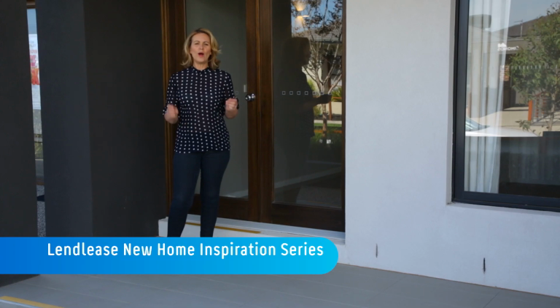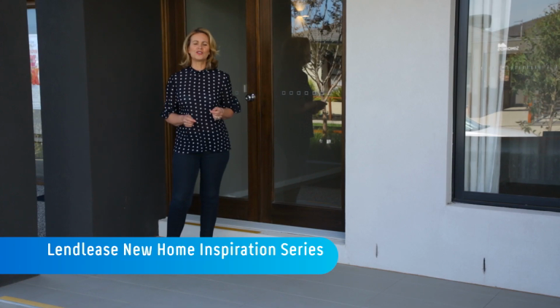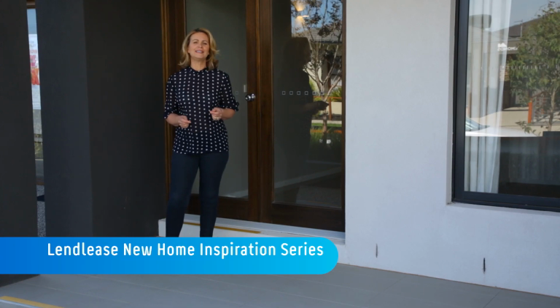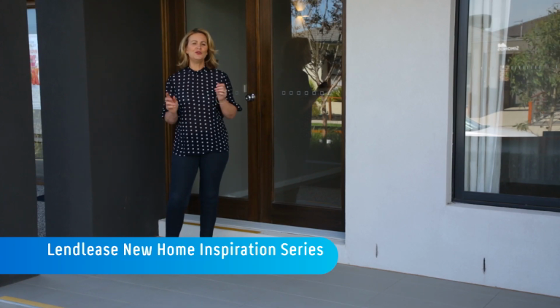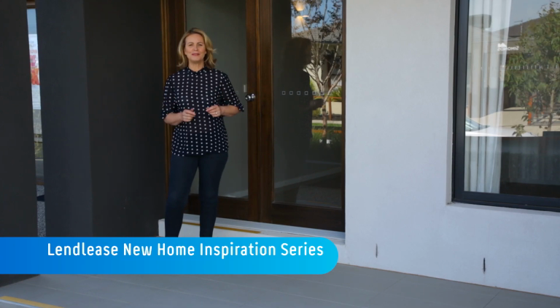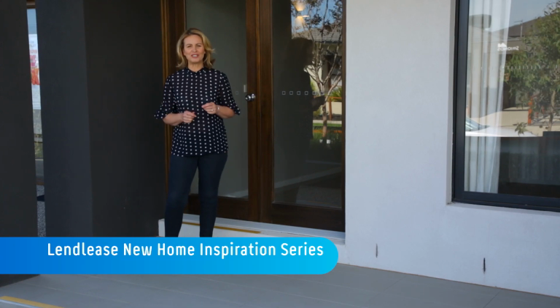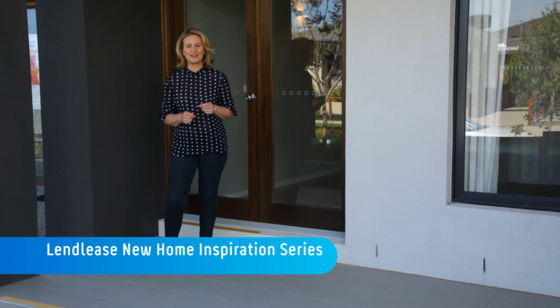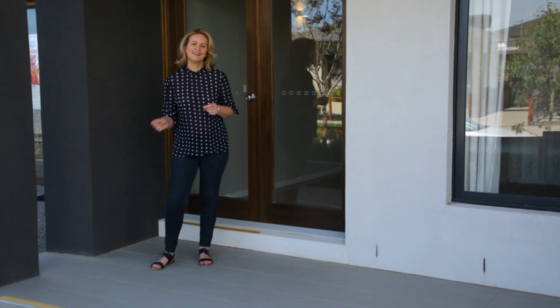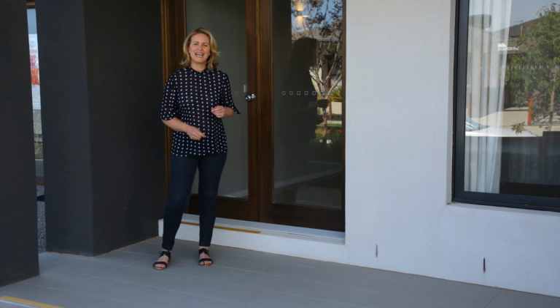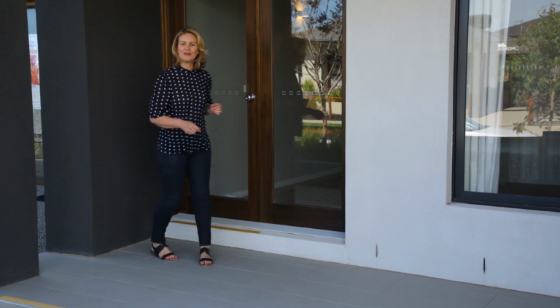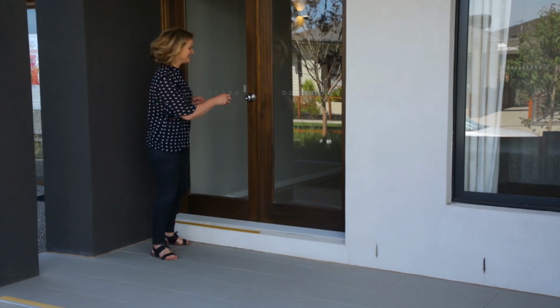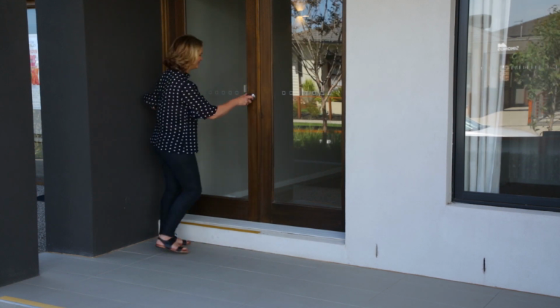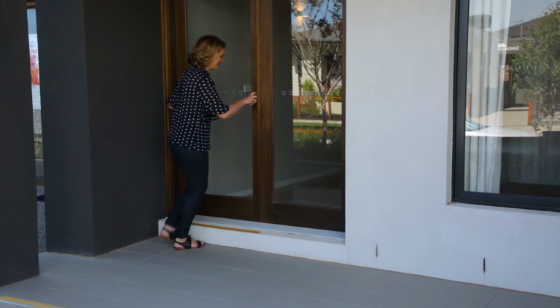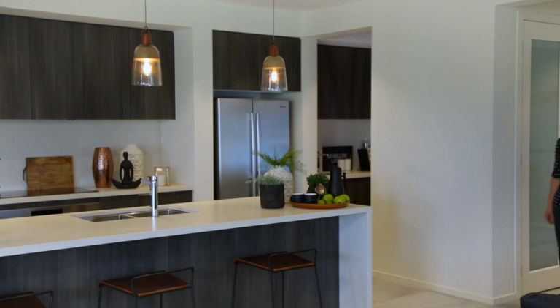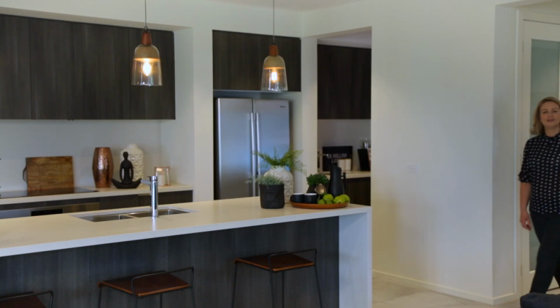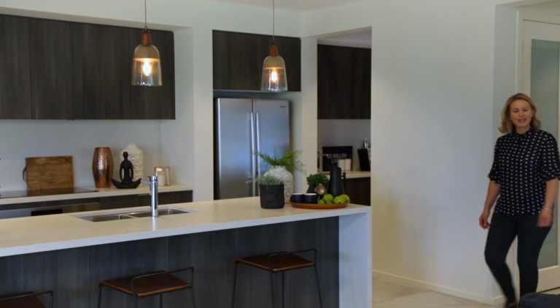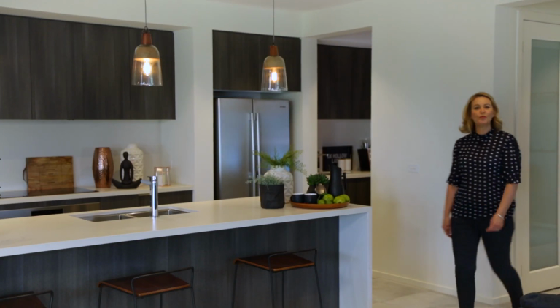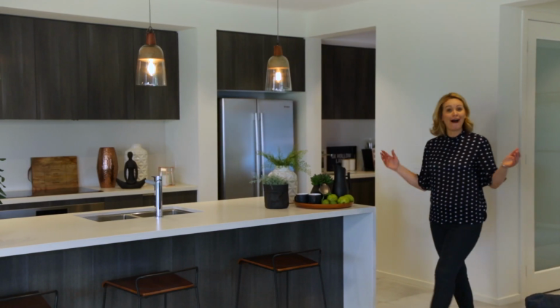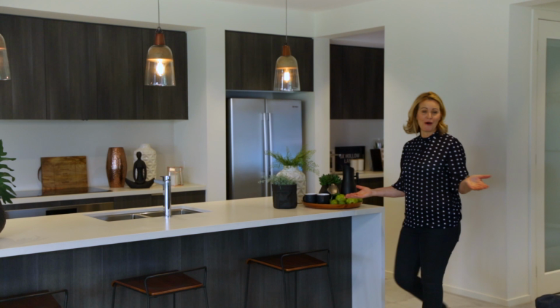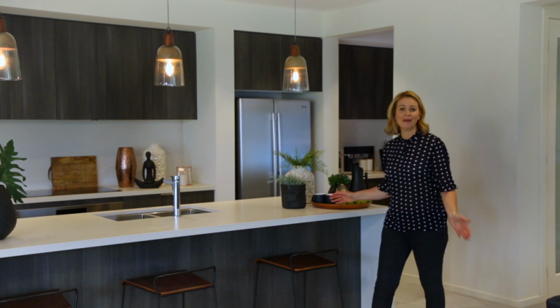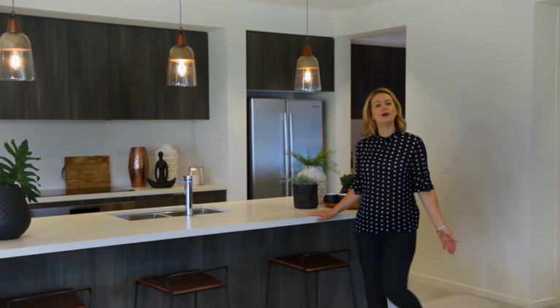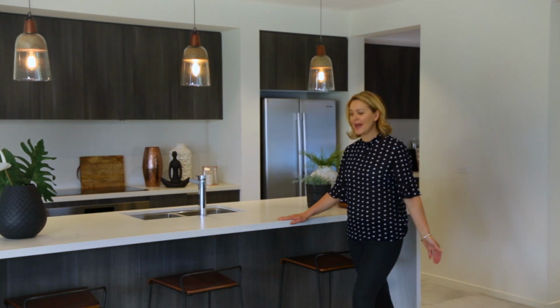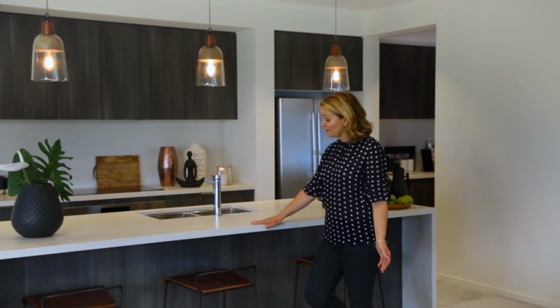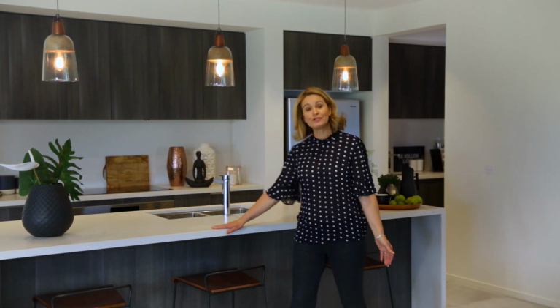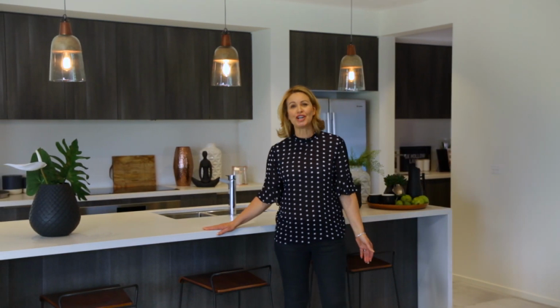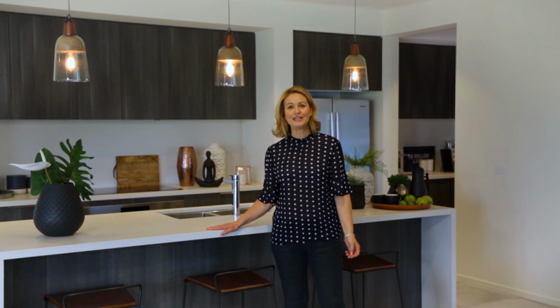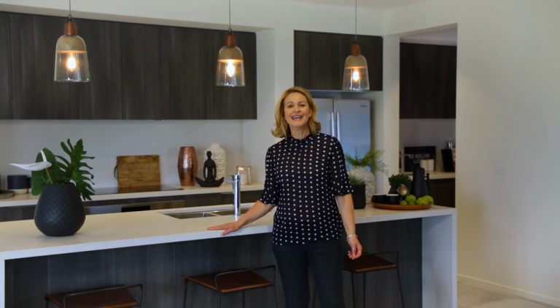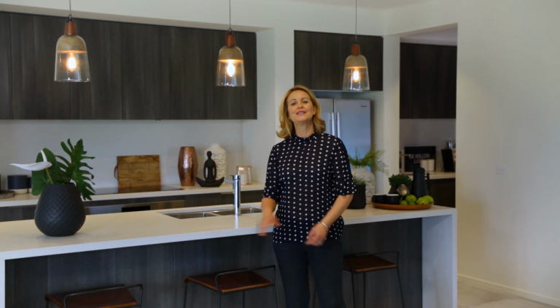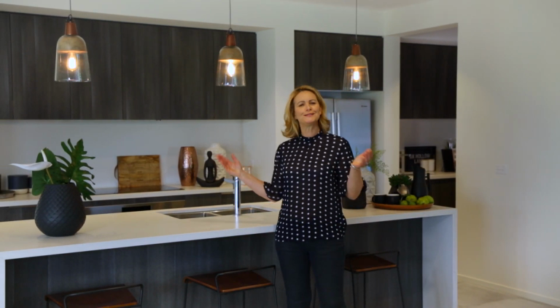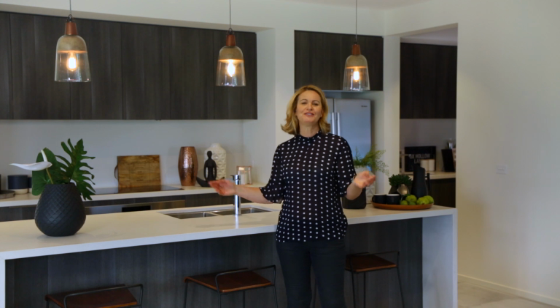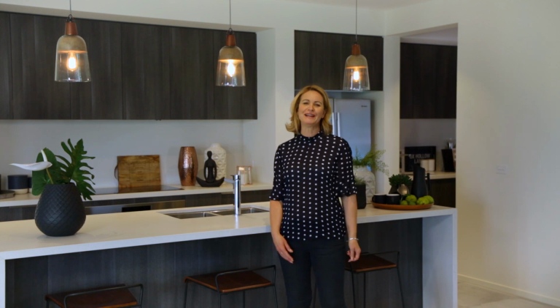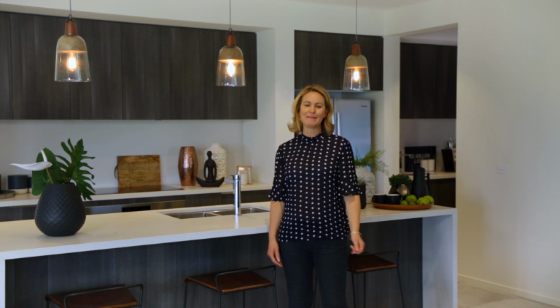Welcome to the Lend-Lease New Home Inspiration Series. Let's take a look around. Your new kitchen will be the heart of the home. Most new houses have generous kitchen island benches, and this is where so much of family life happens.